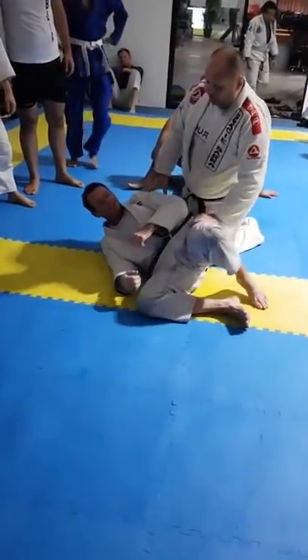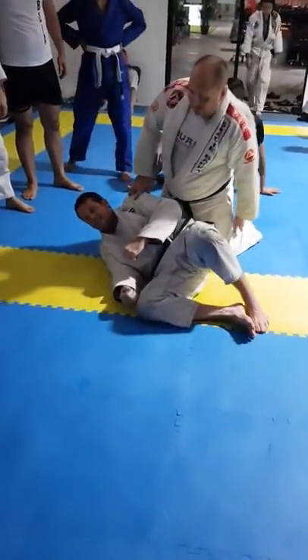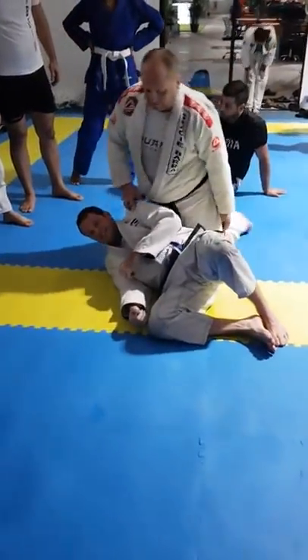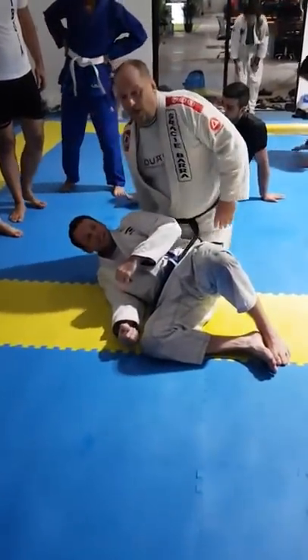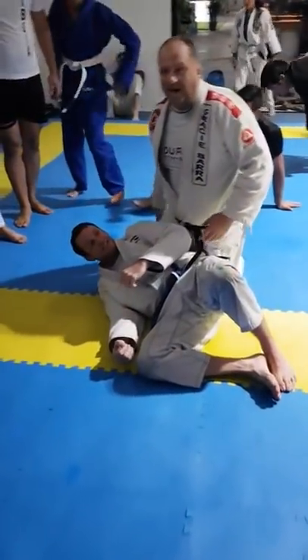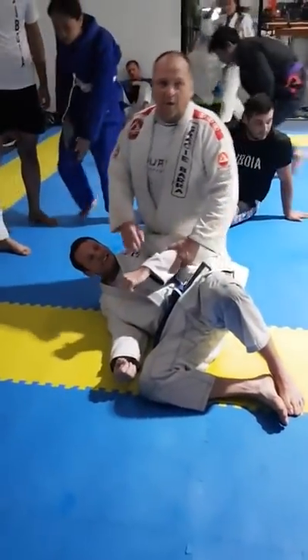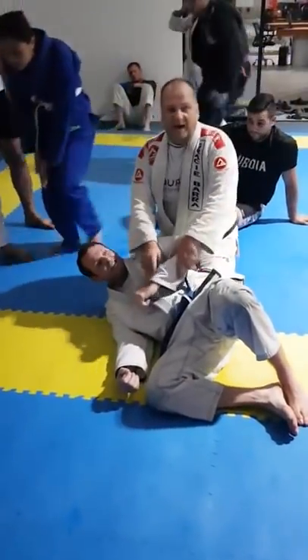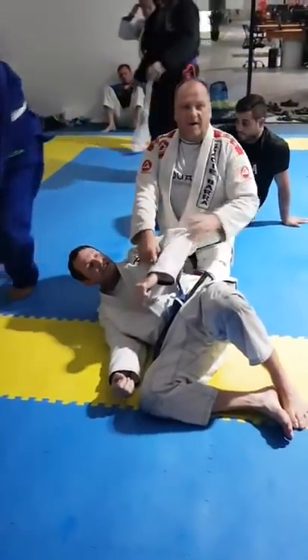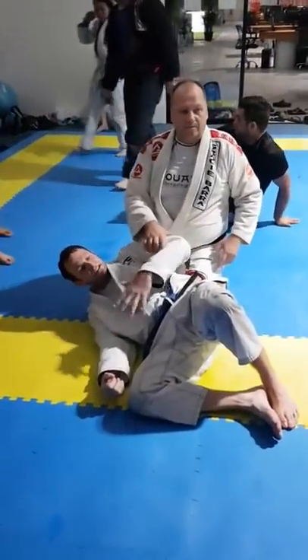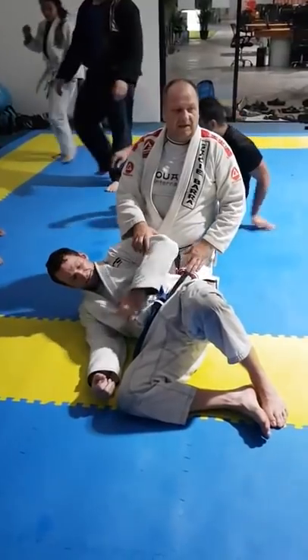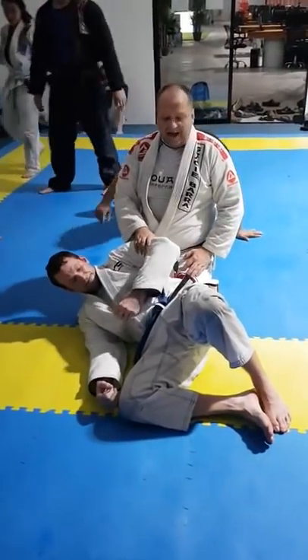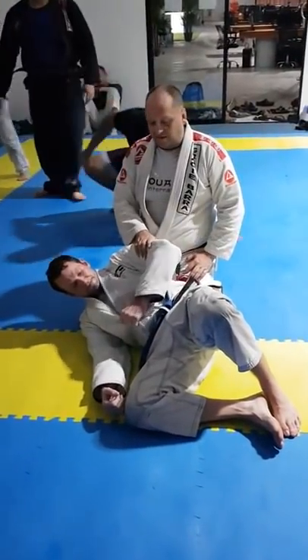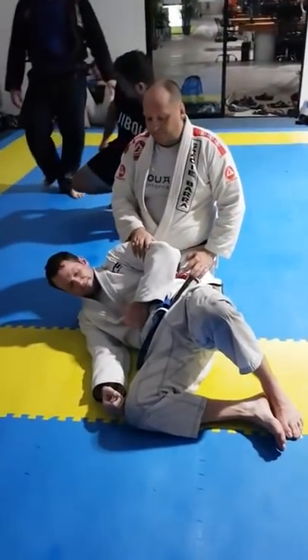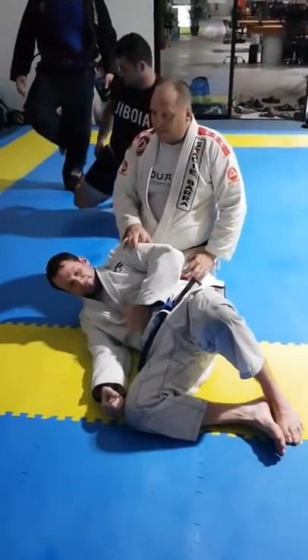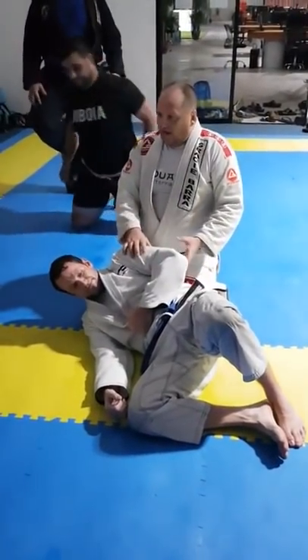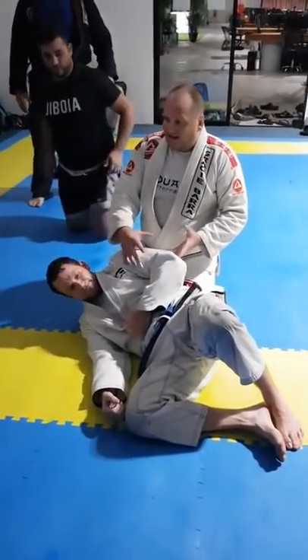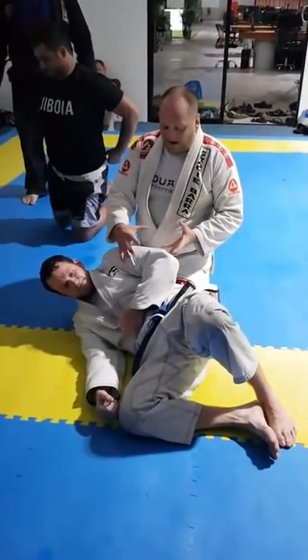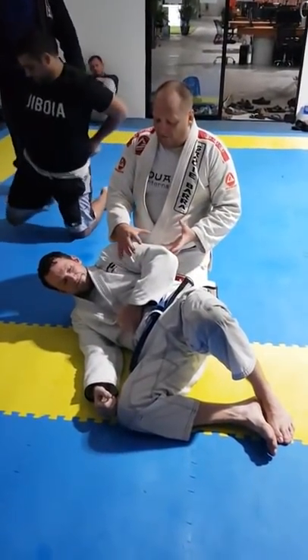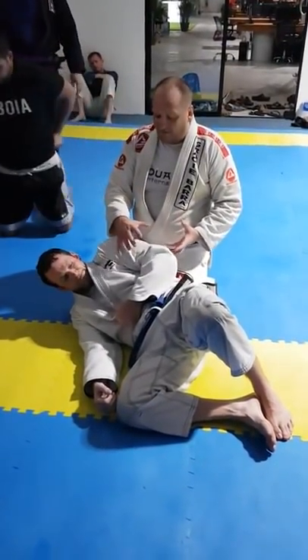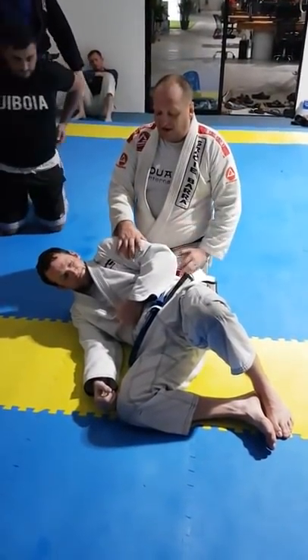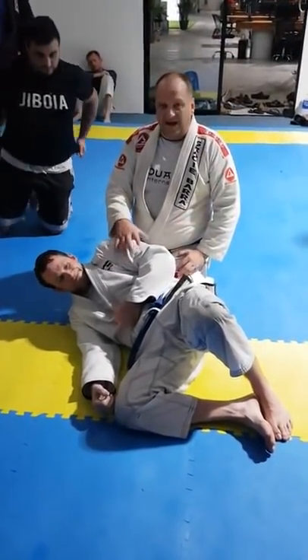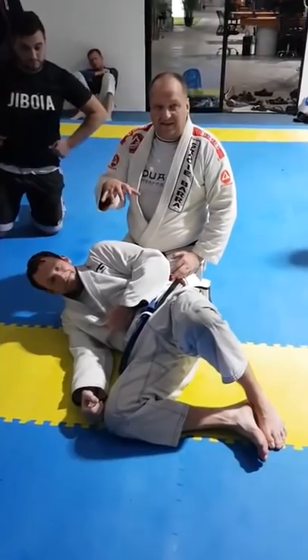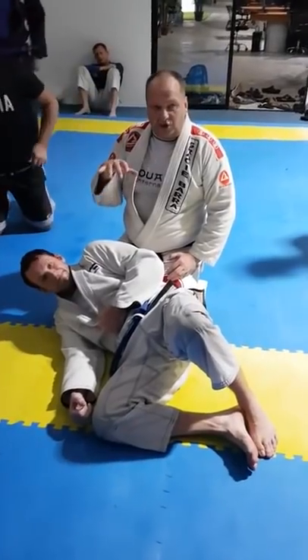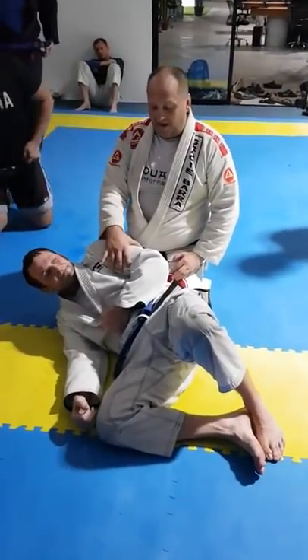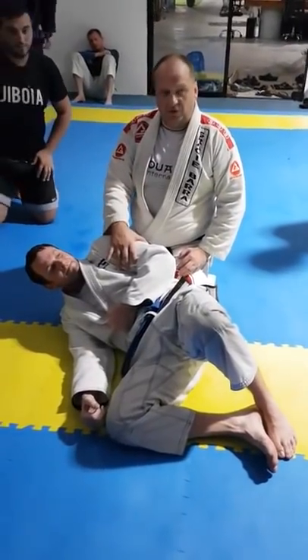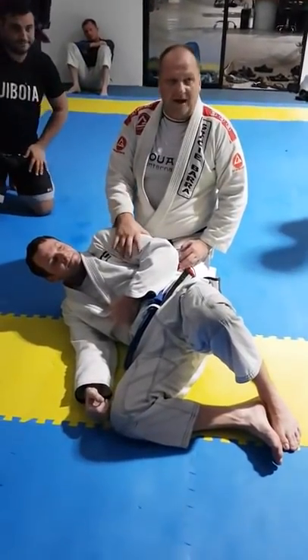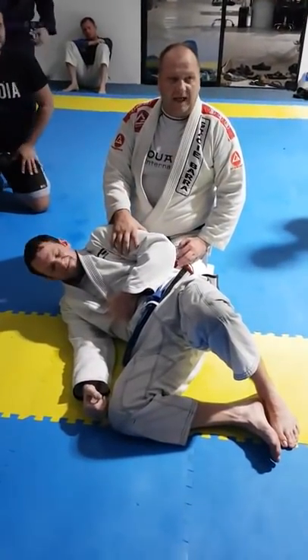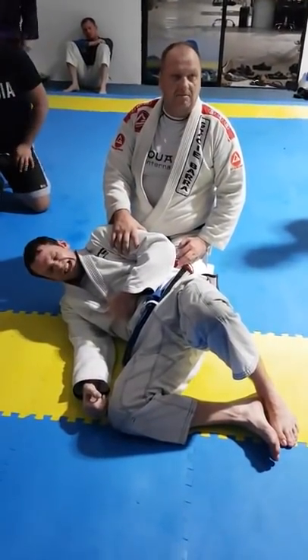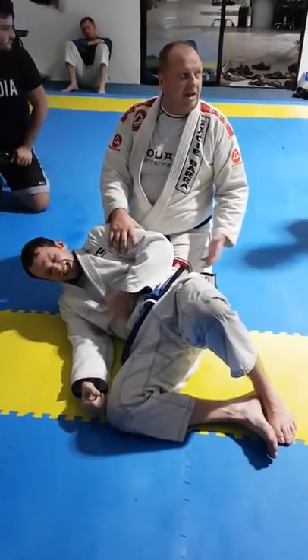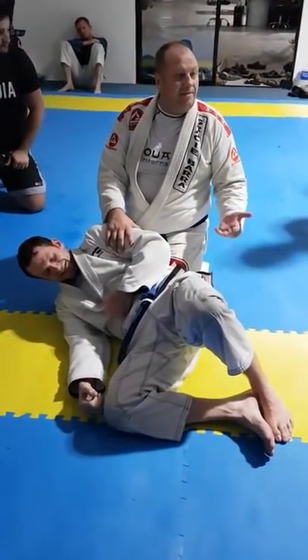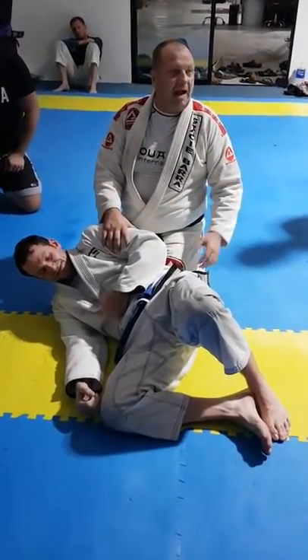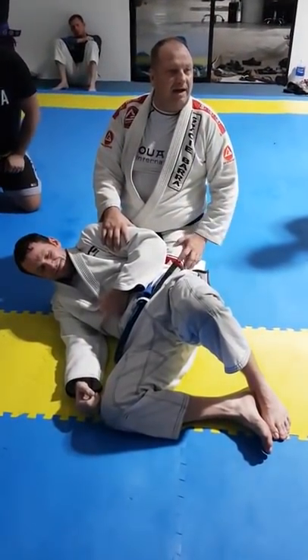The truth is, you cannot always break the grip that the guy has. If he has a big arm from the gym and he is determined to hang on to that, sometimes you can't break it.